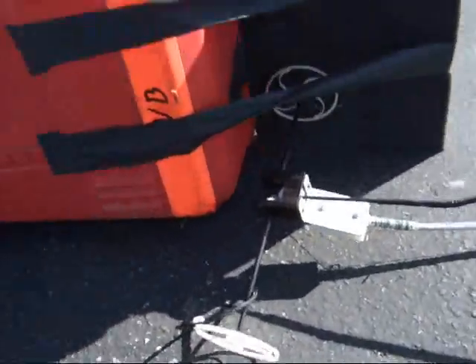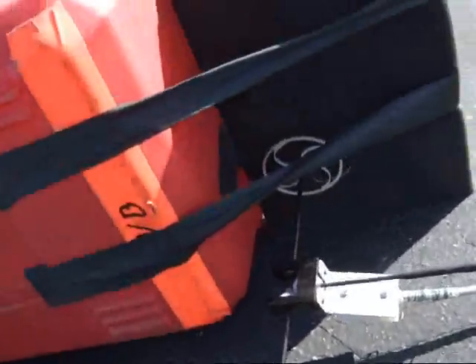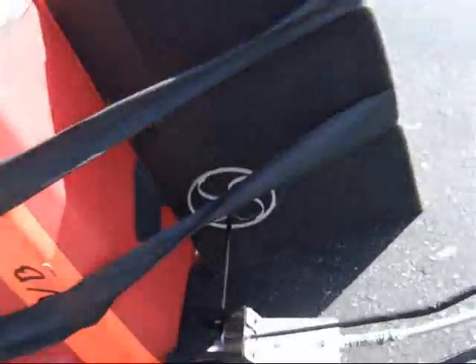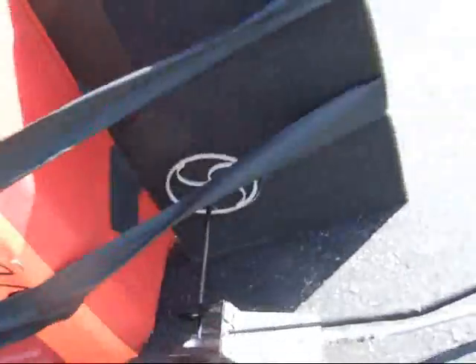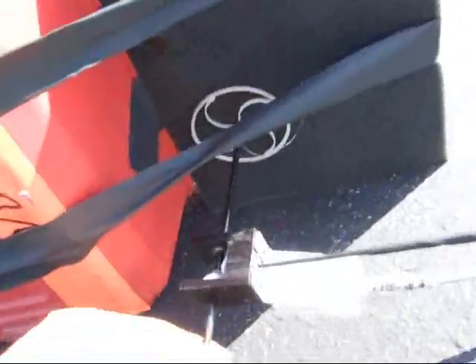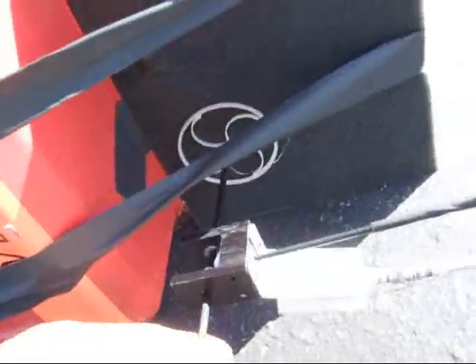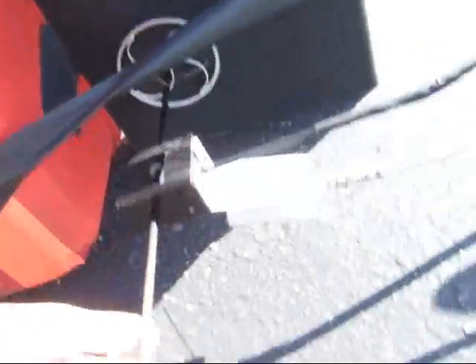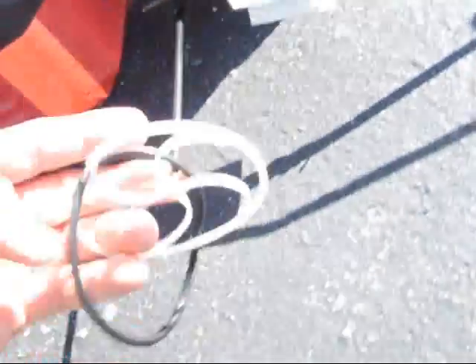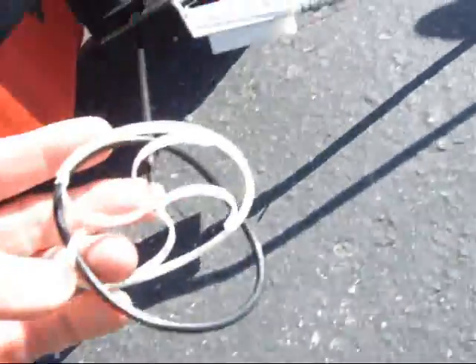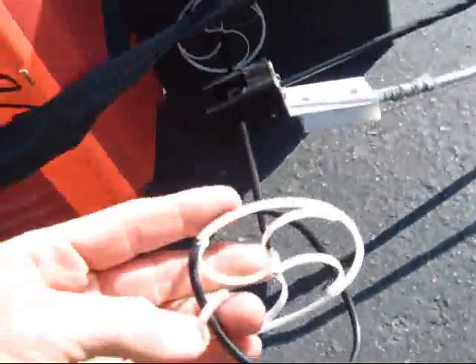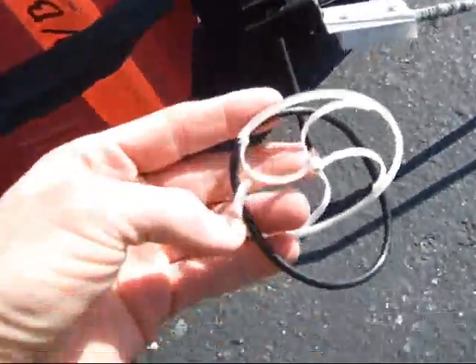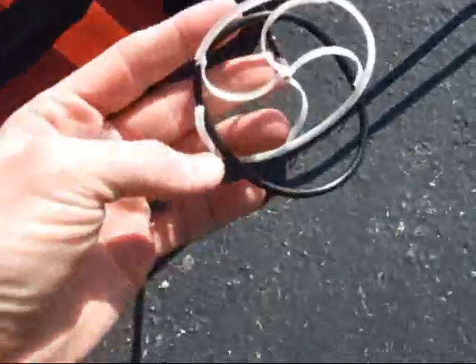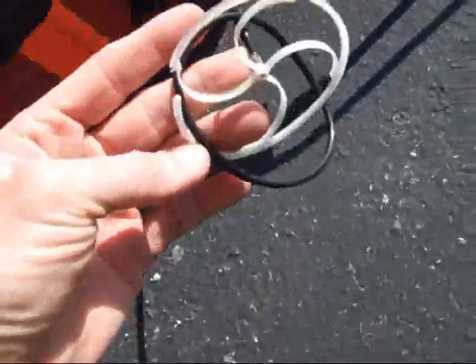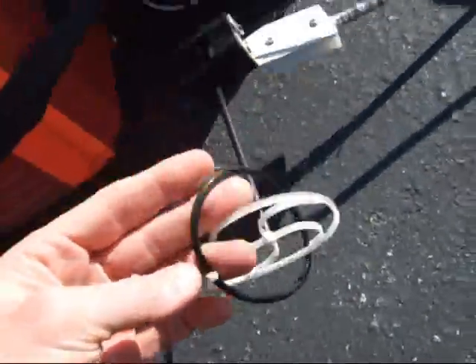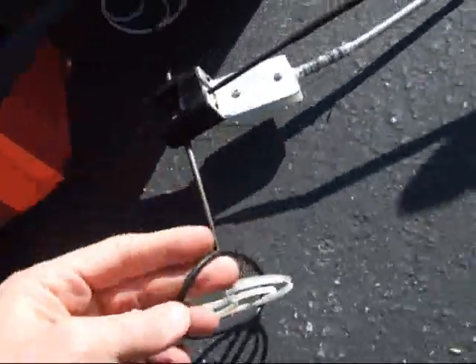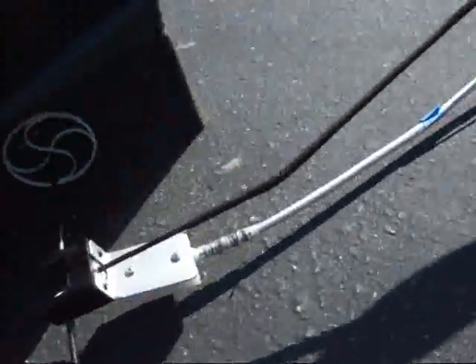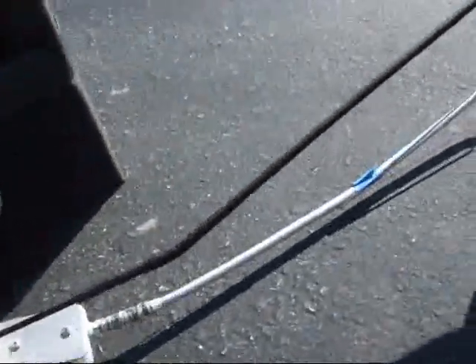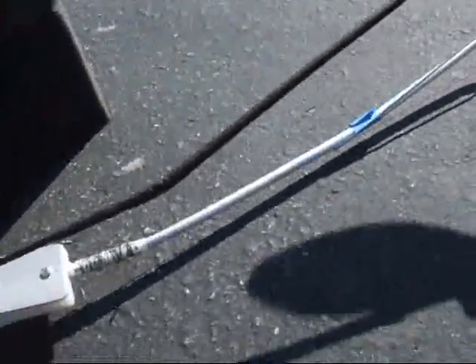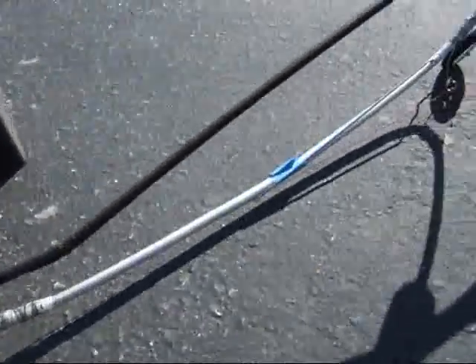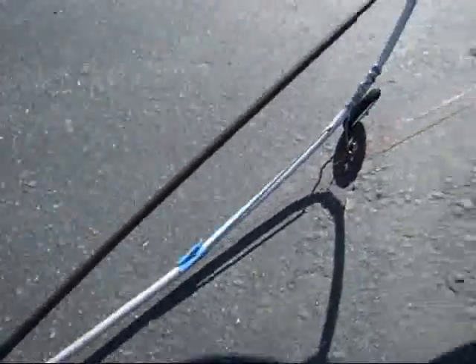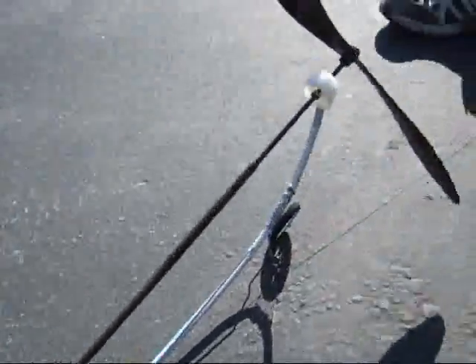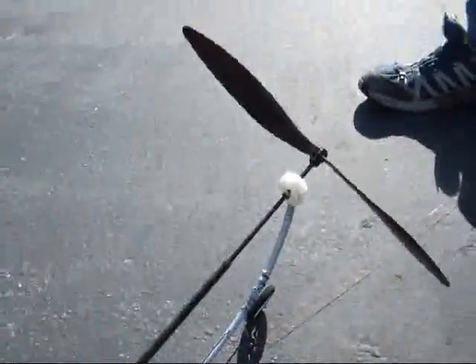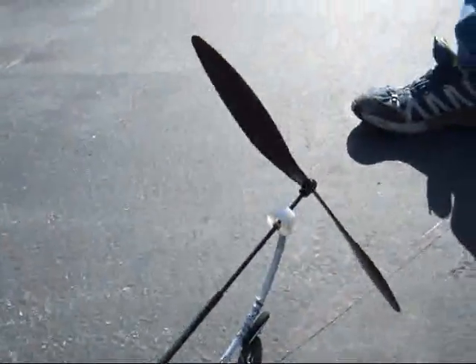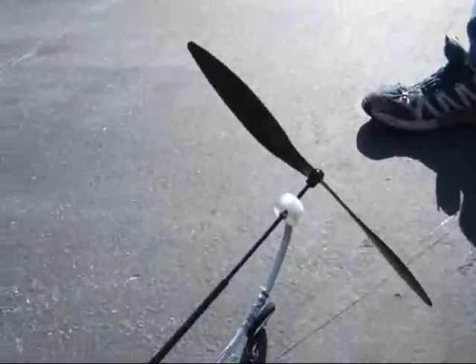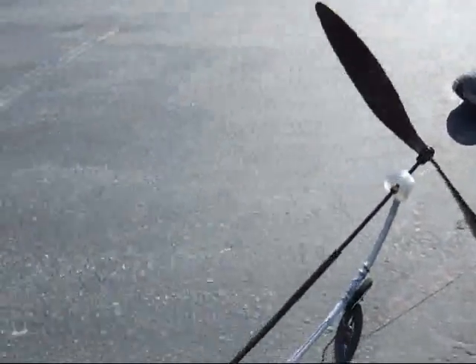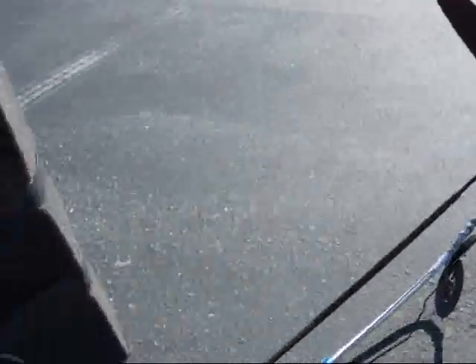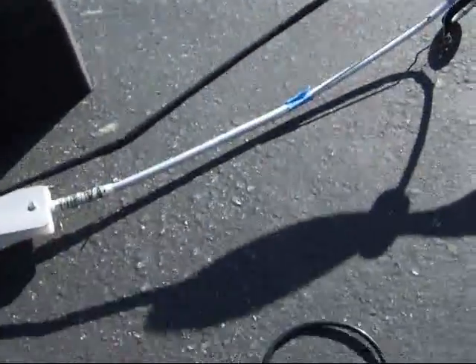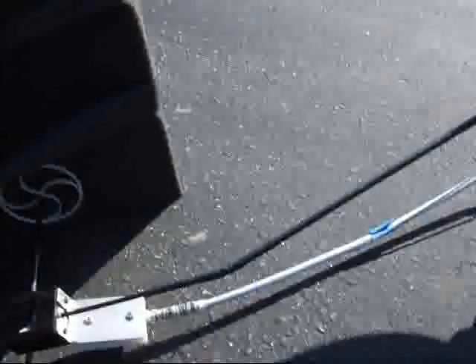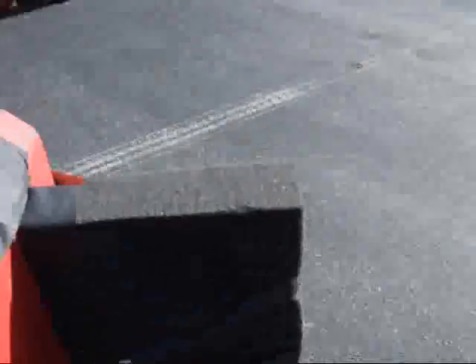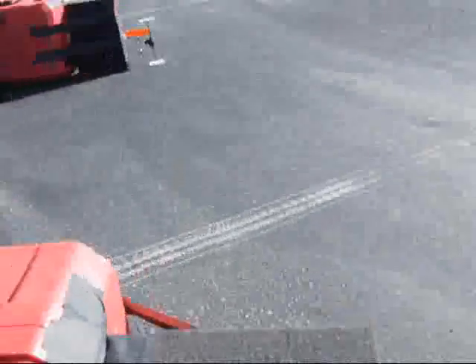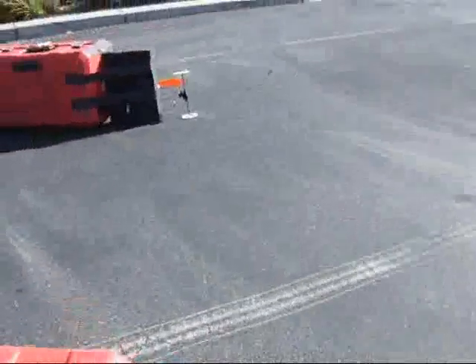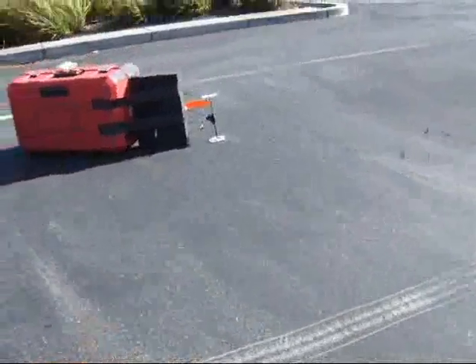The prop cart took some pretty significant damage when it hit the stop, so we decided to go ahead and convert the turbine cart back to a prop cart so that we could run the last test.